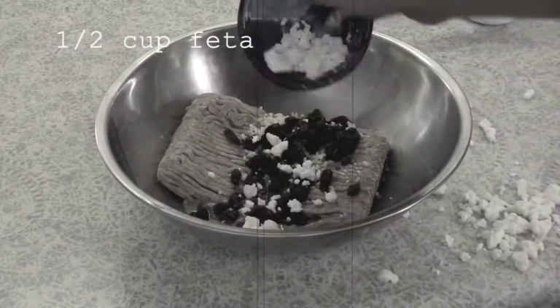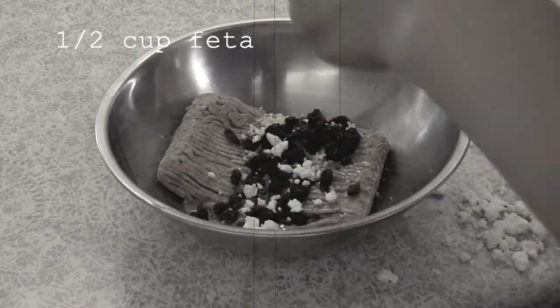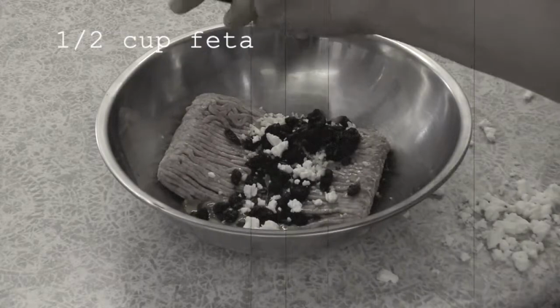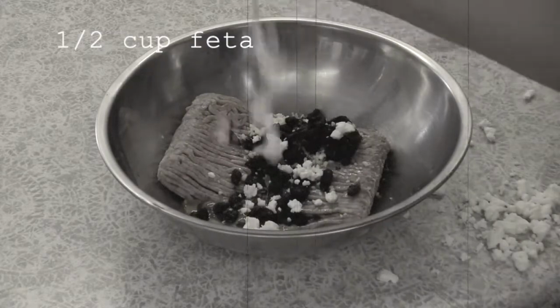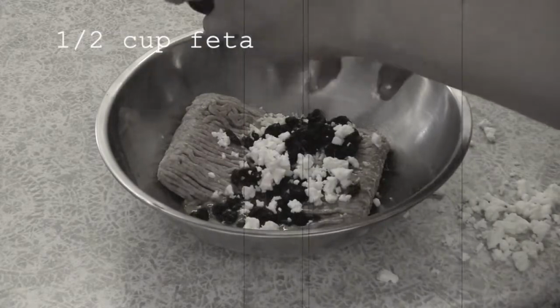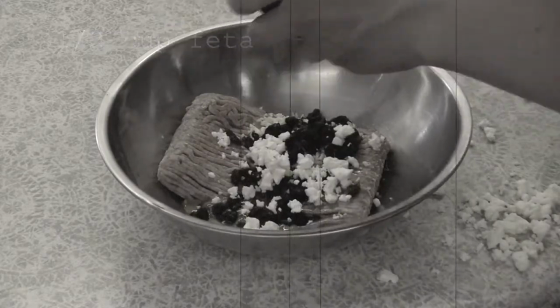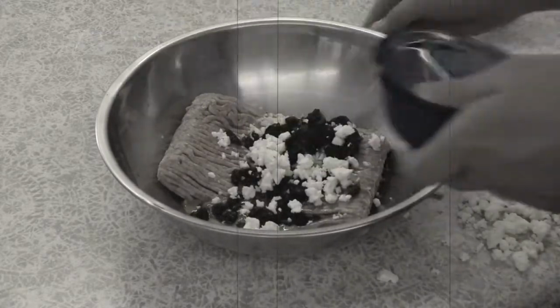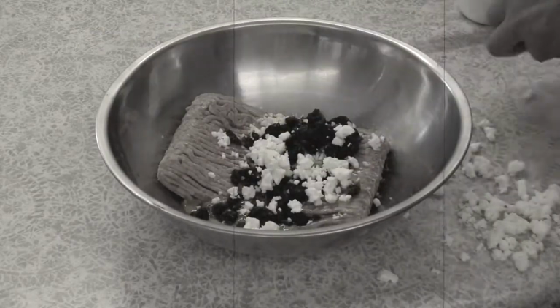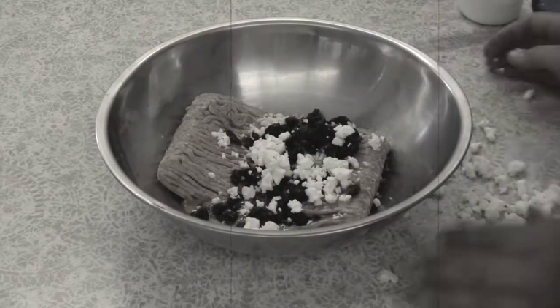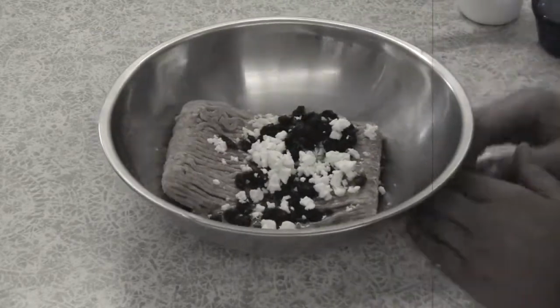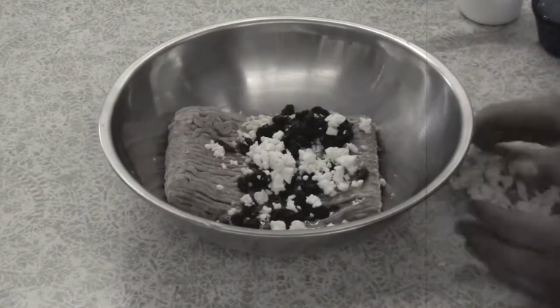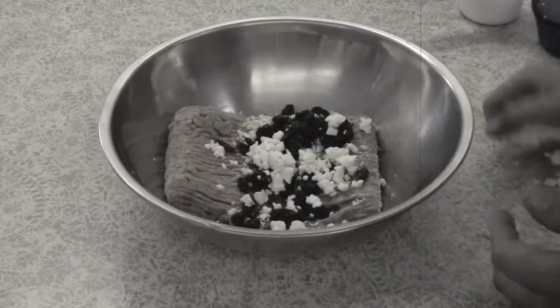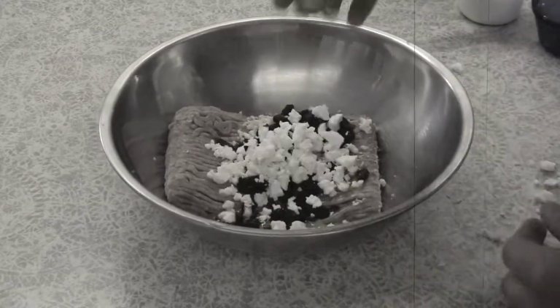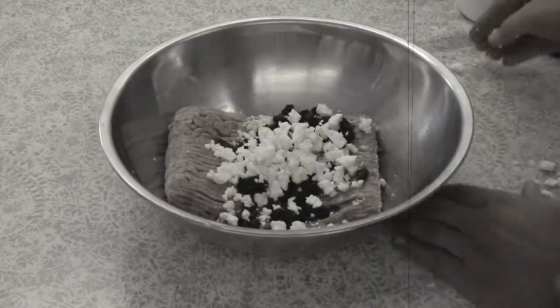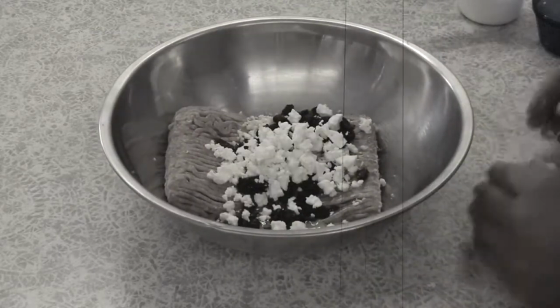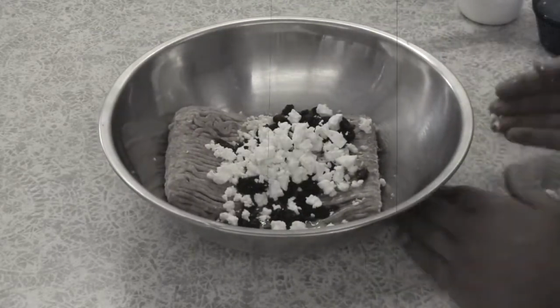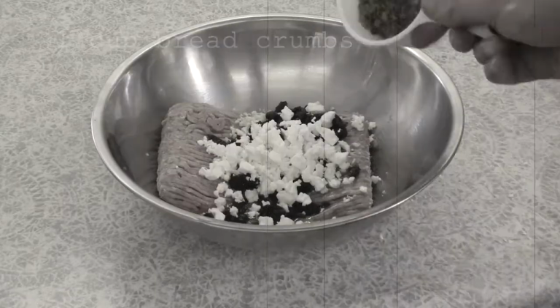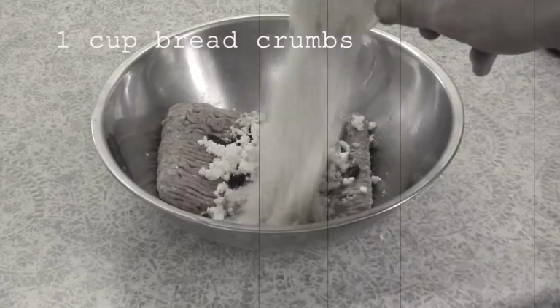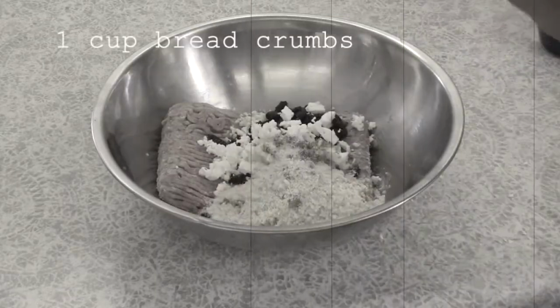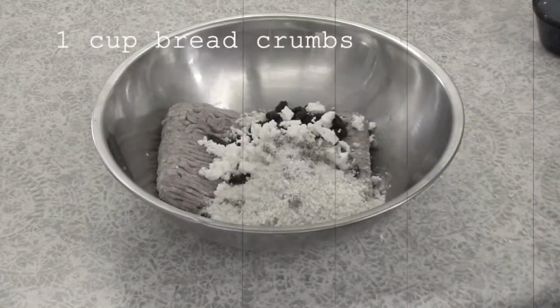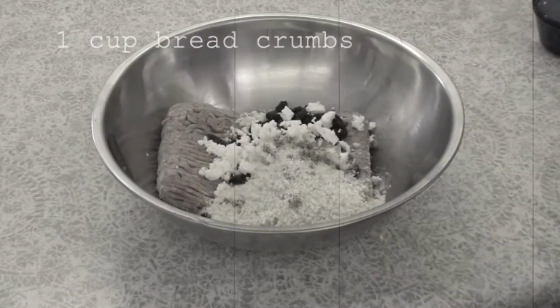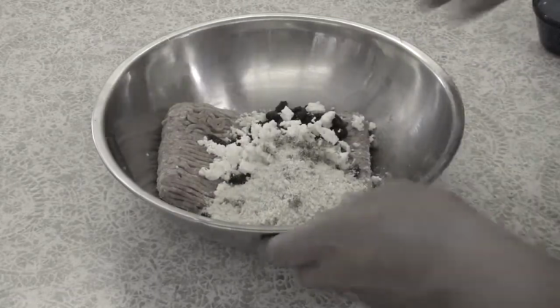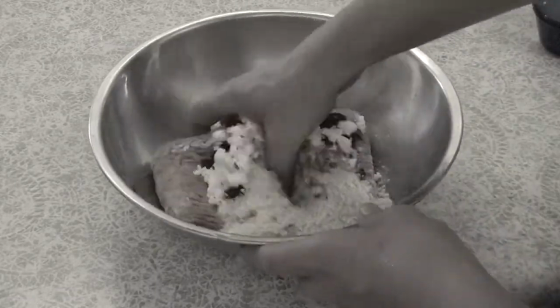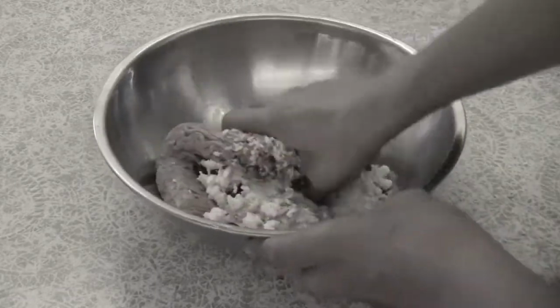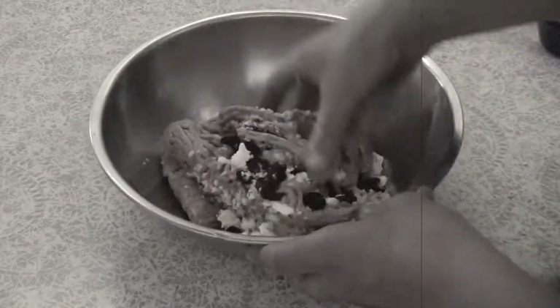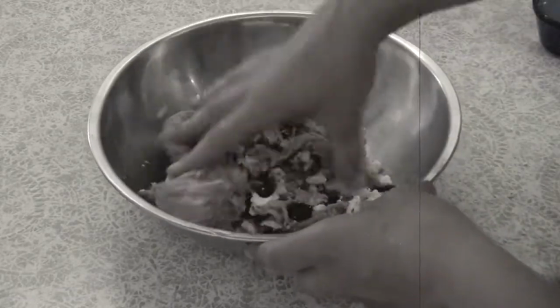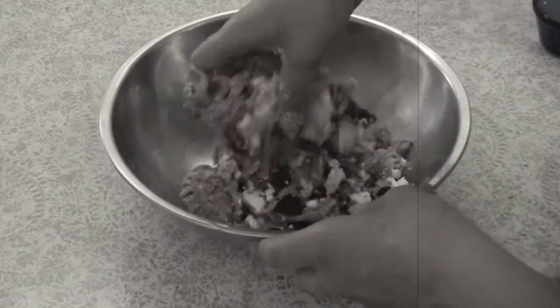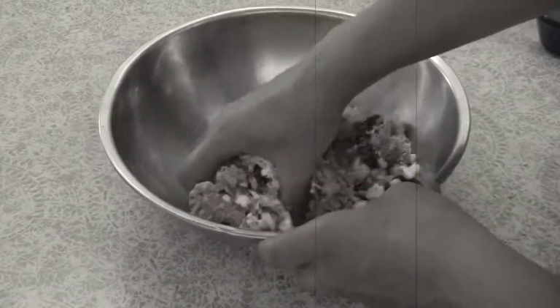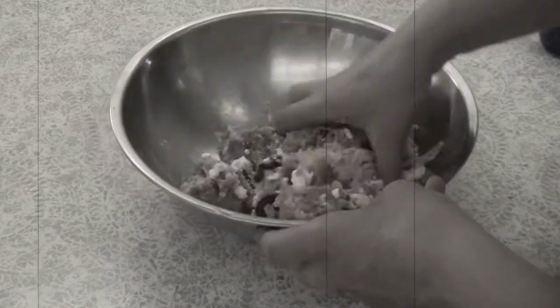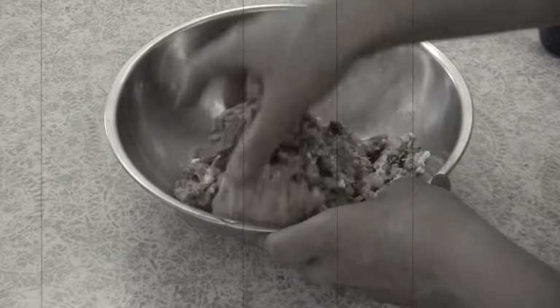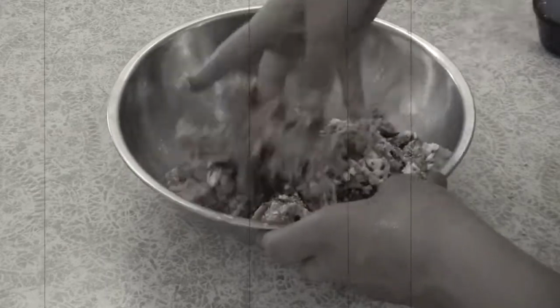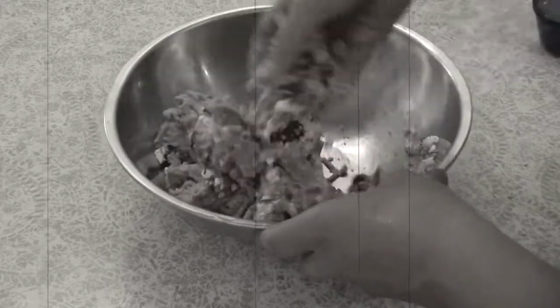Combine it with your hands. If the prospect of touching raw meat makes you squeamish, a dough whisk and a patty press will make your life easier — I will link to both of these items below in the show notes.